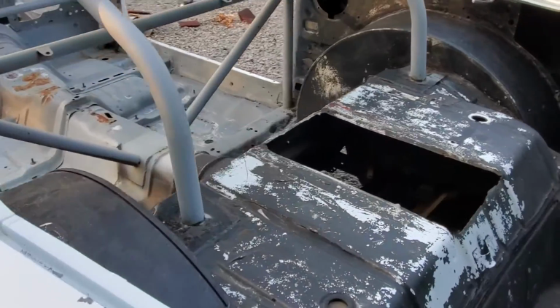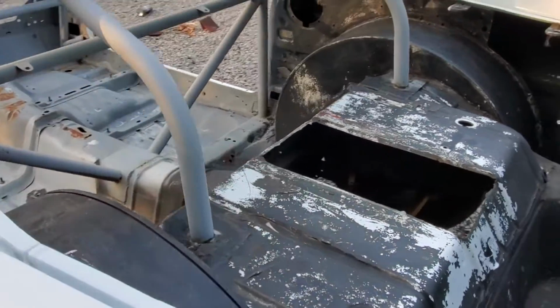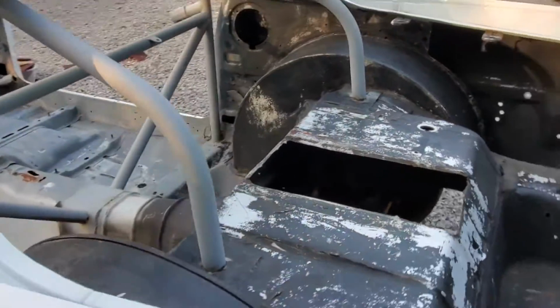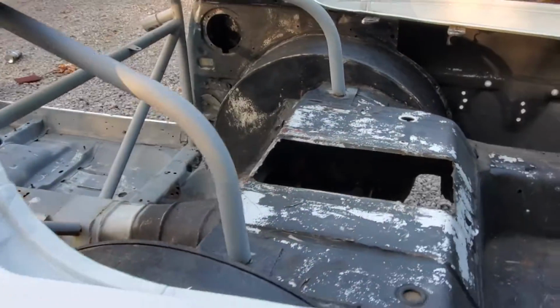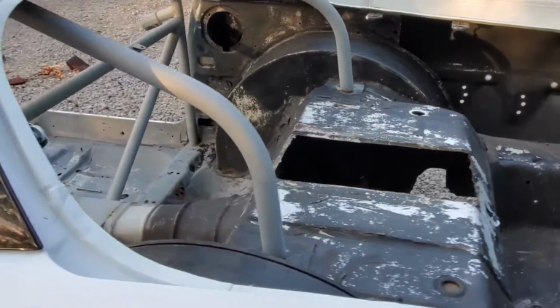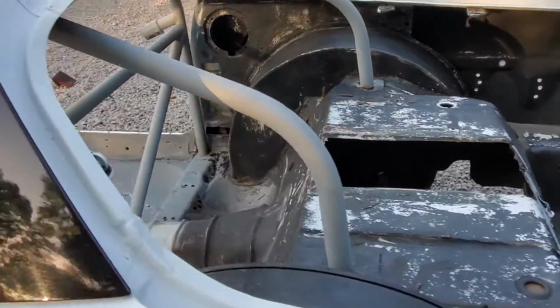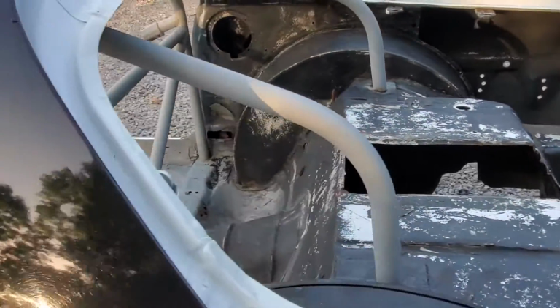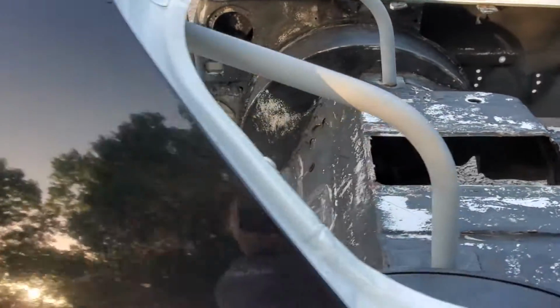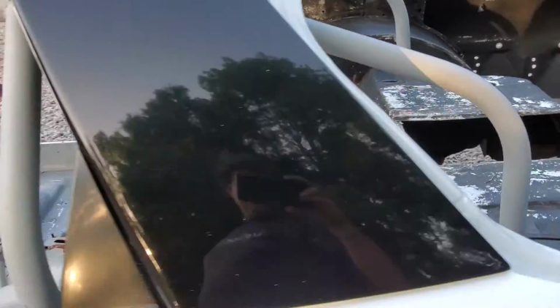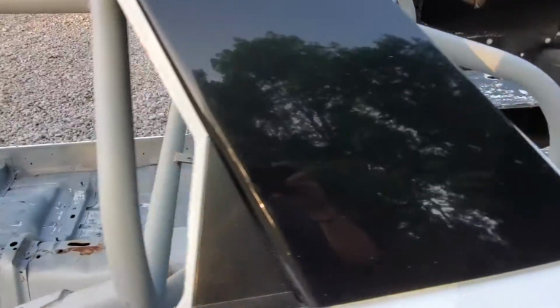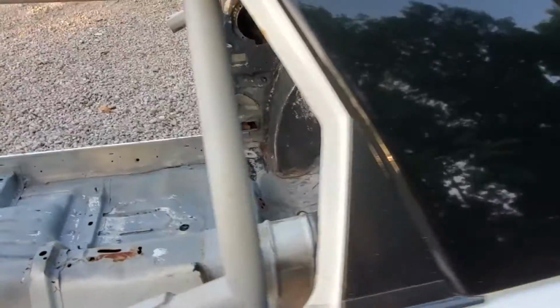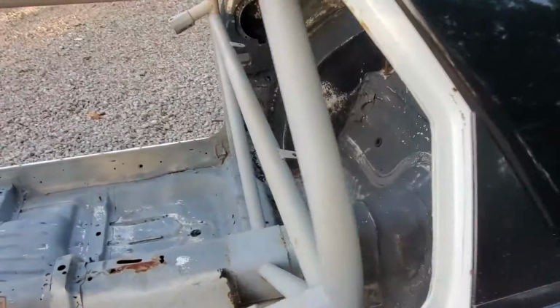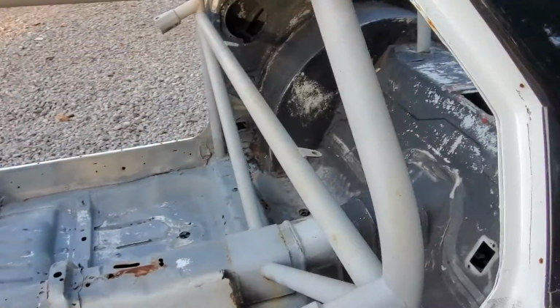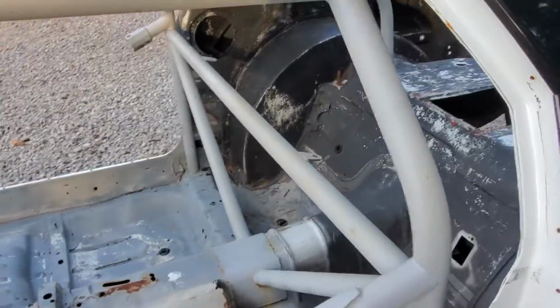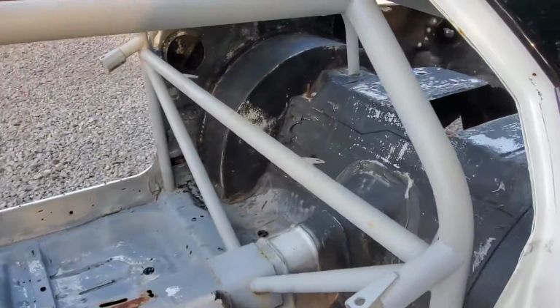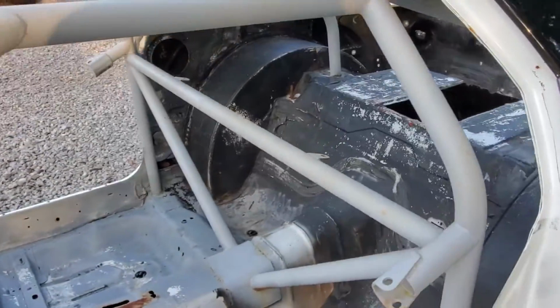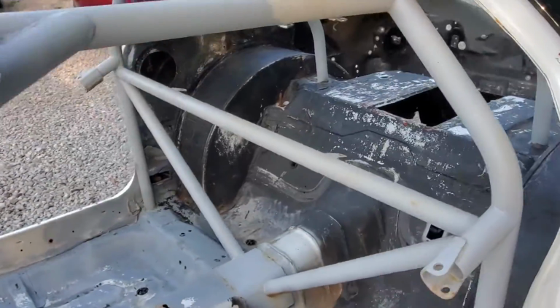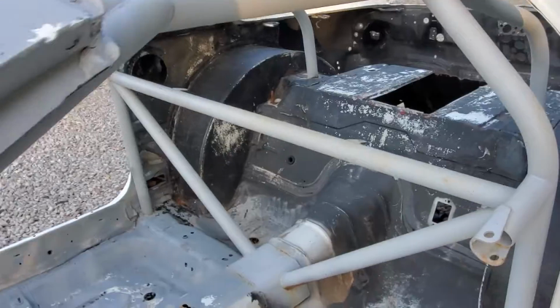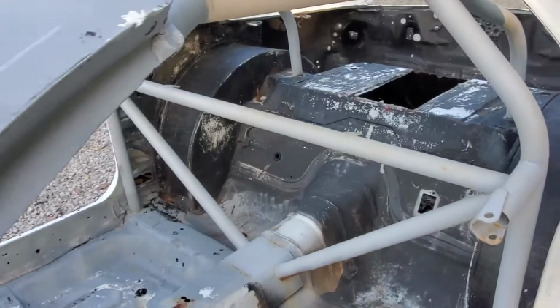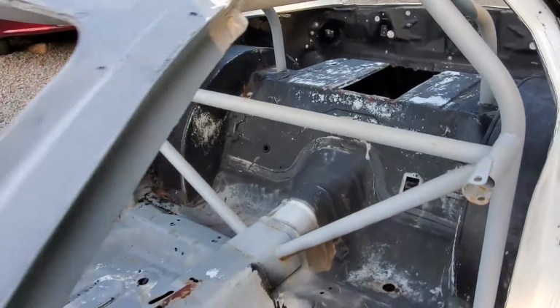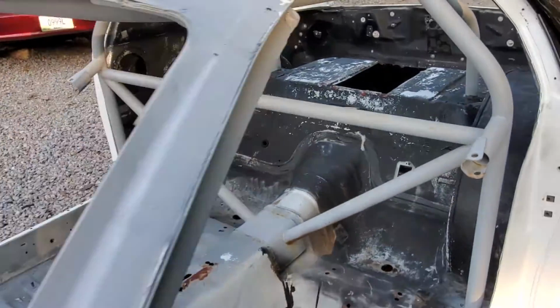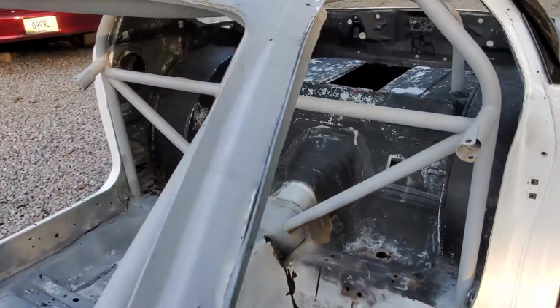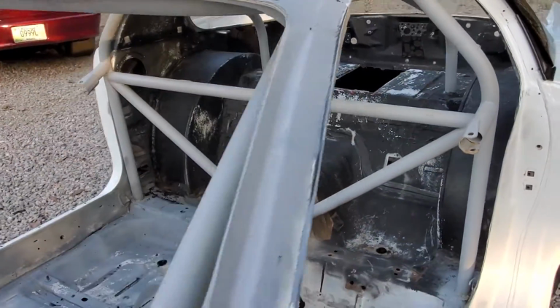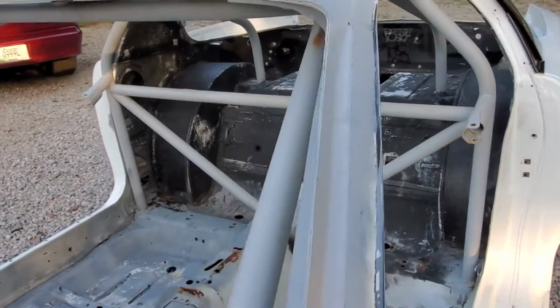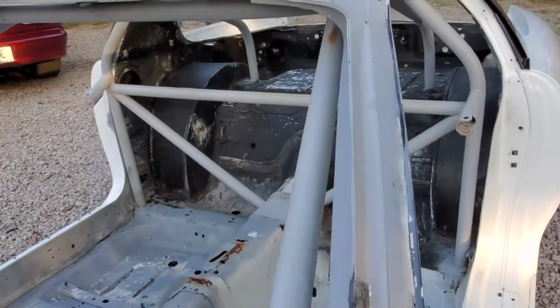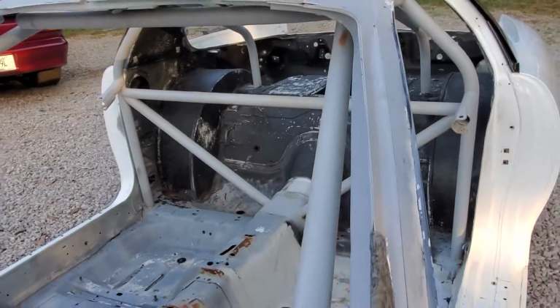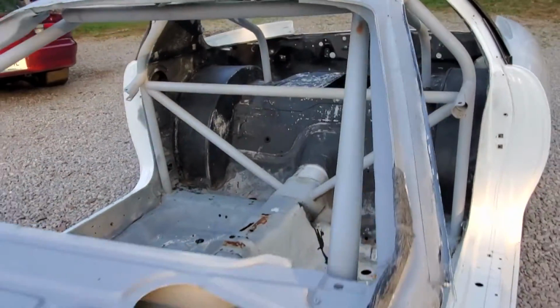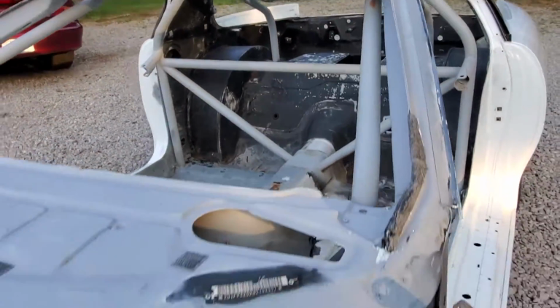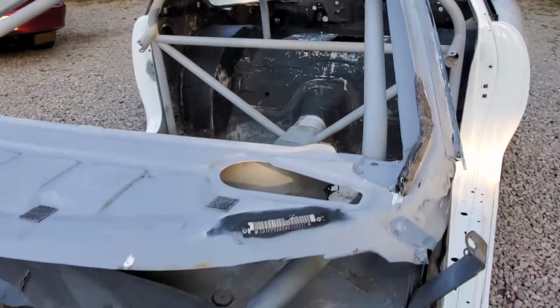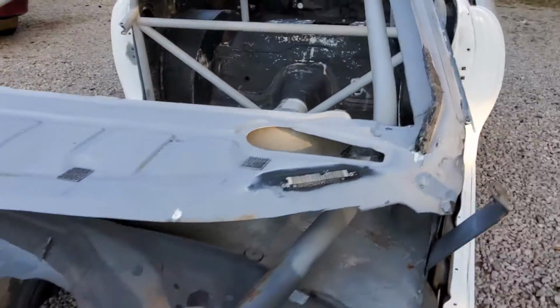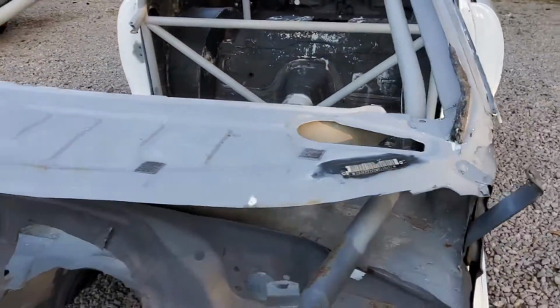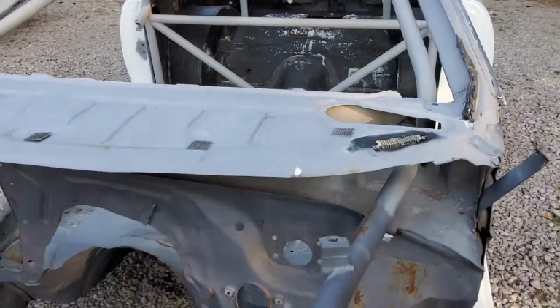Me and my grandfather raced this car for years. Gotta have over 10,000 passes on it.